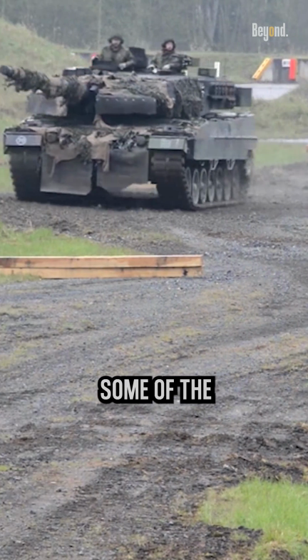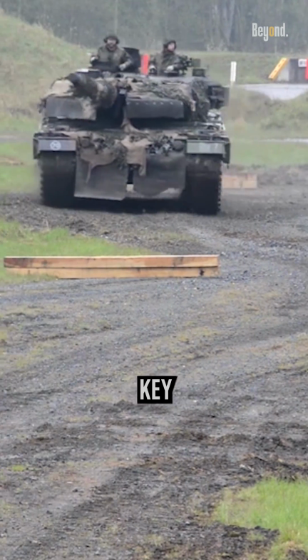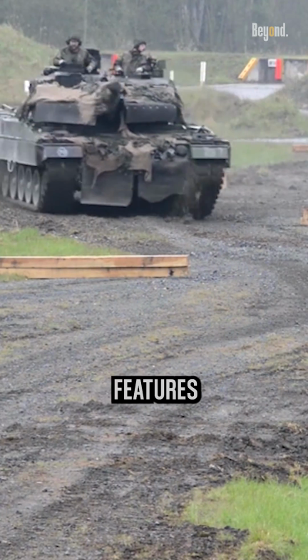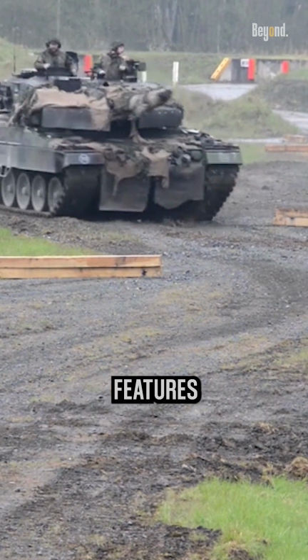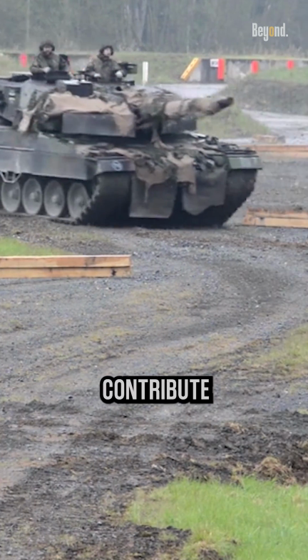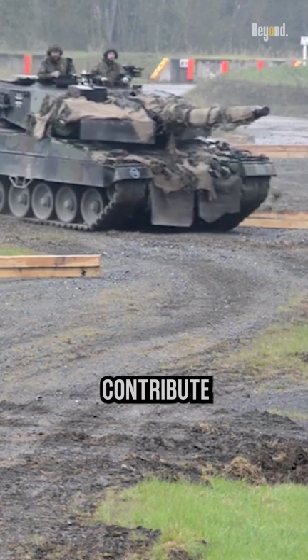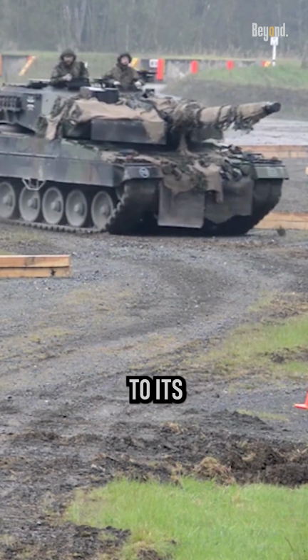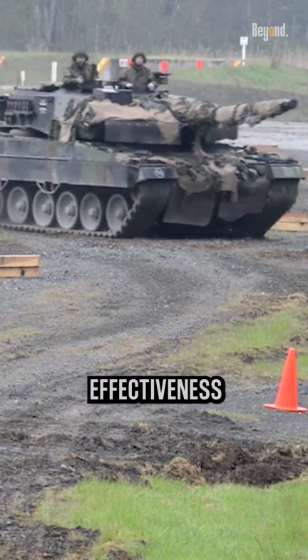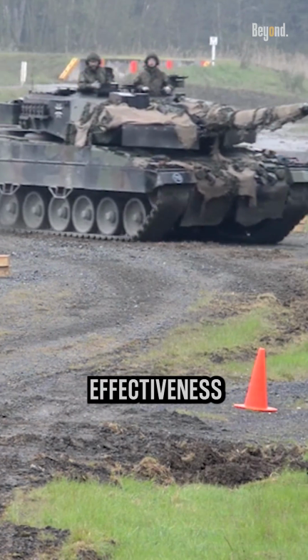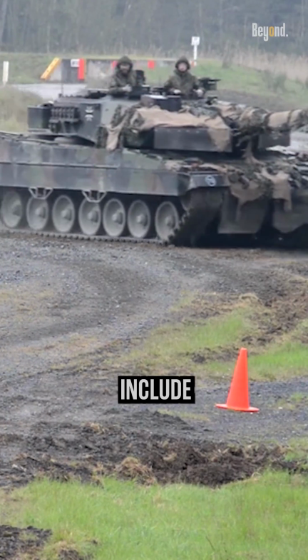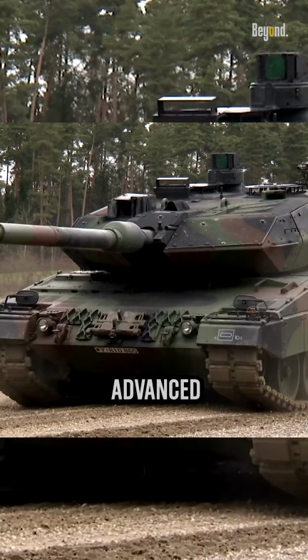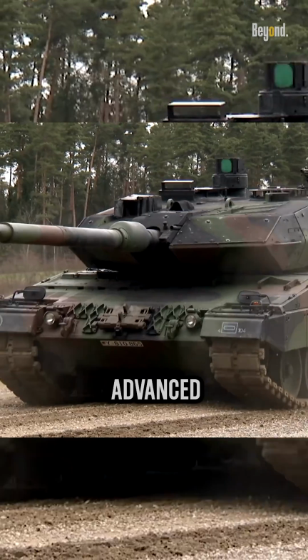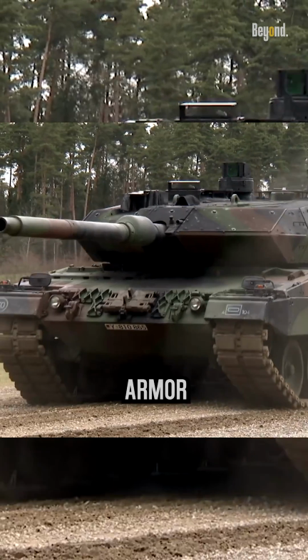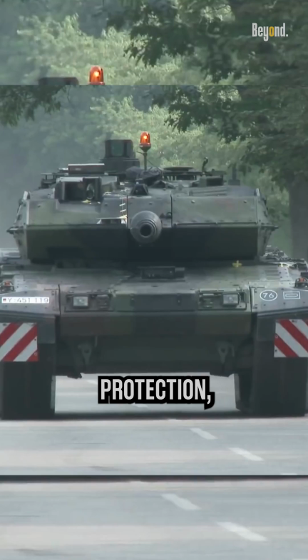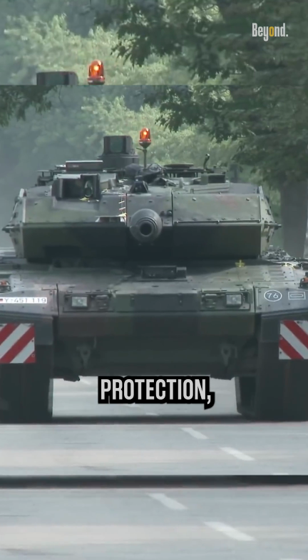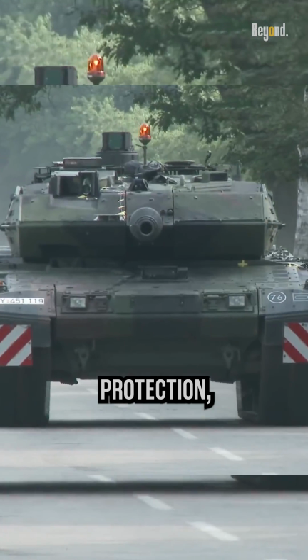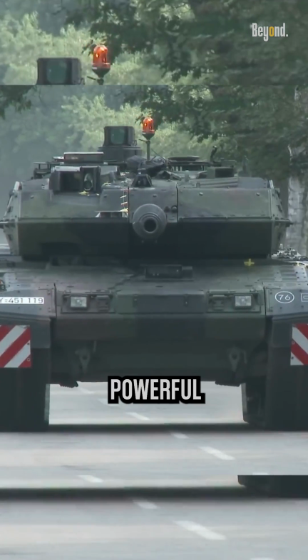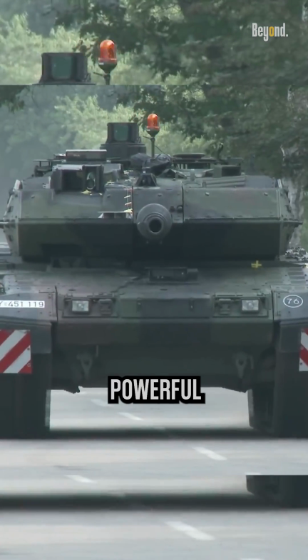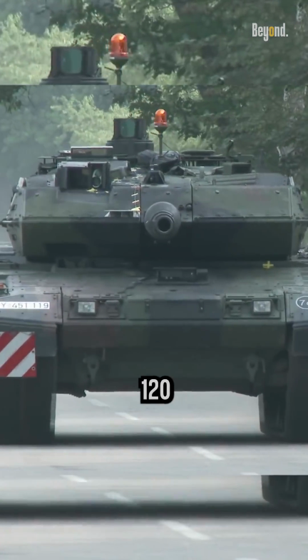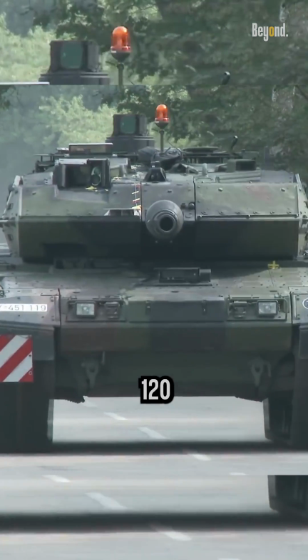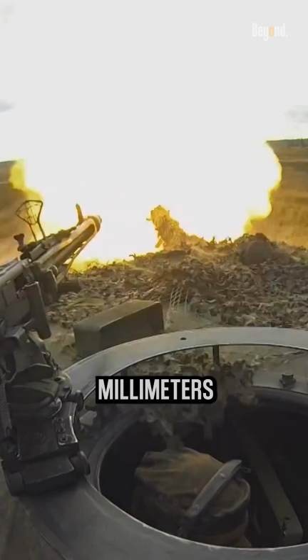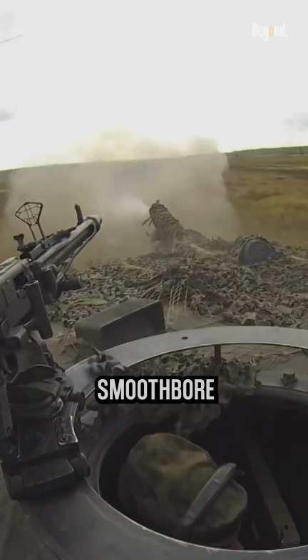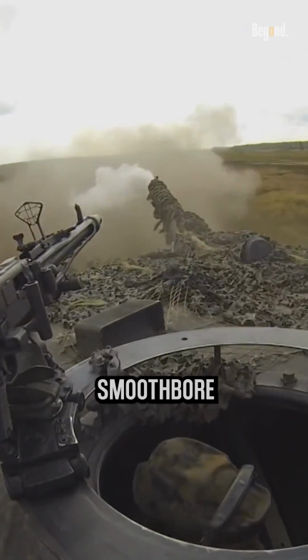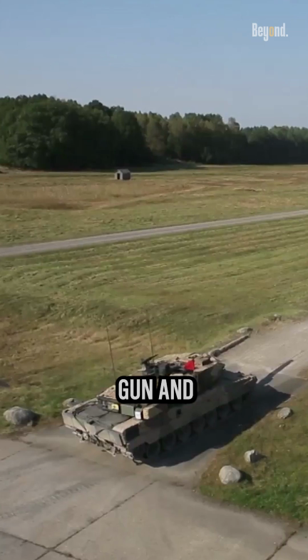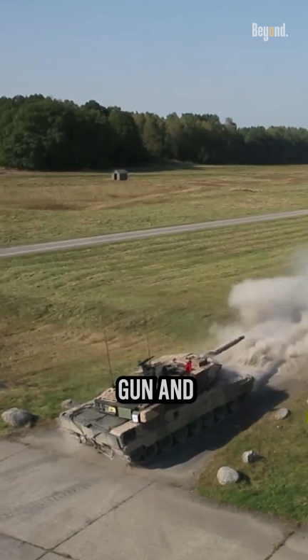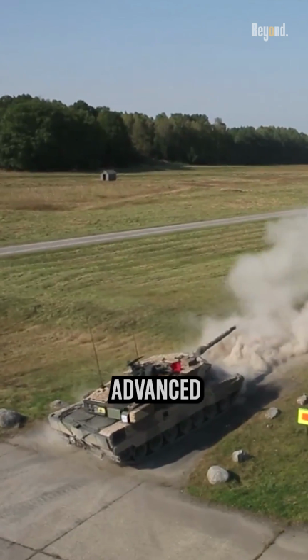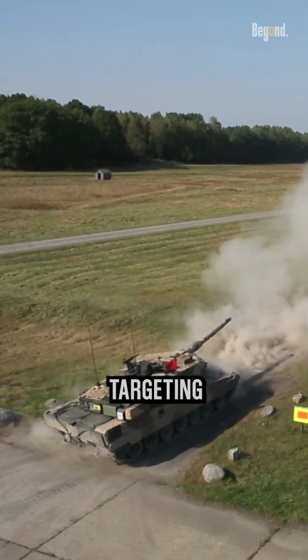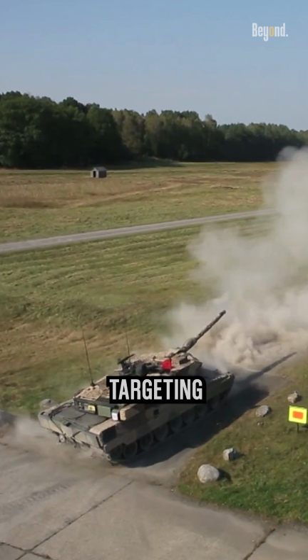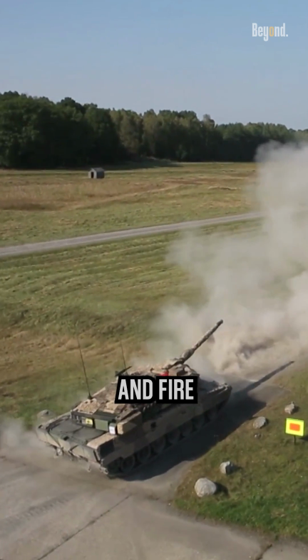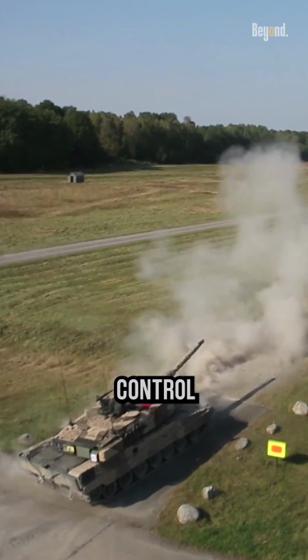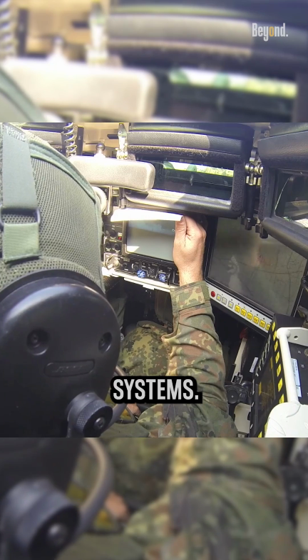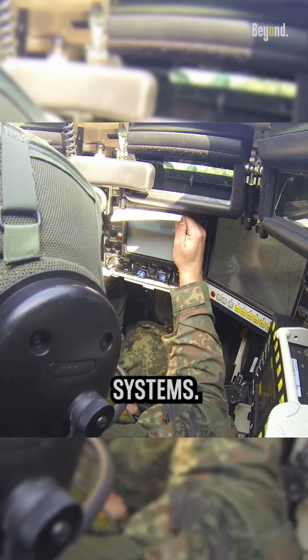Some of the key features that contribute to its effectiveness include advanced armor protection, a powerful 120mm smoothbore gun, and advanced targeting and fire control systems.